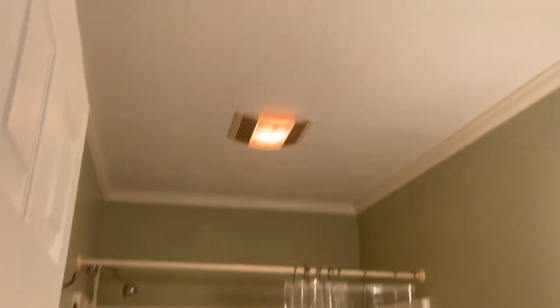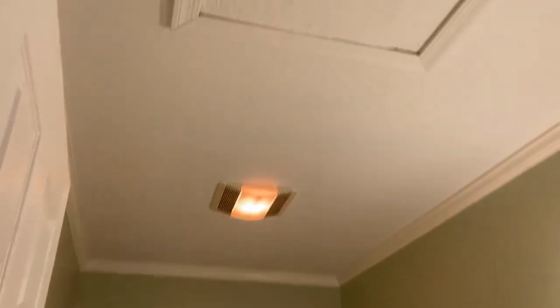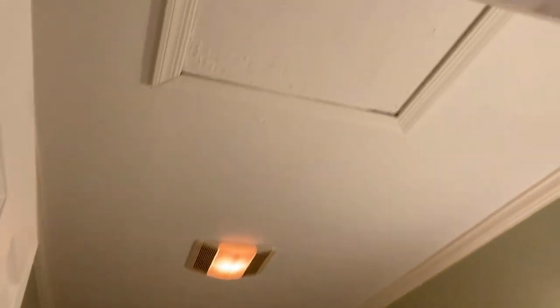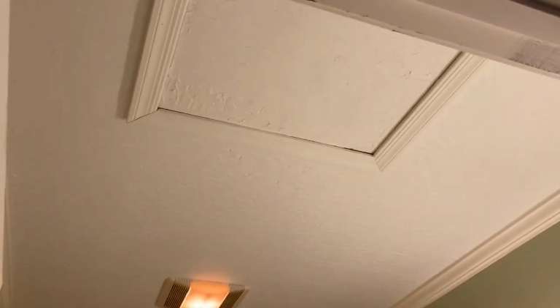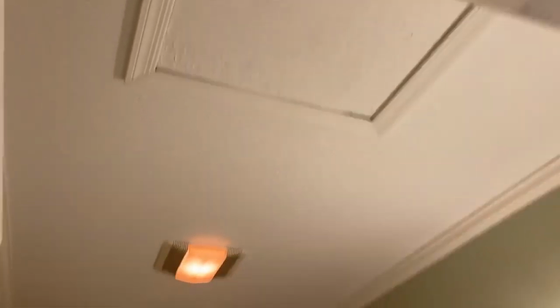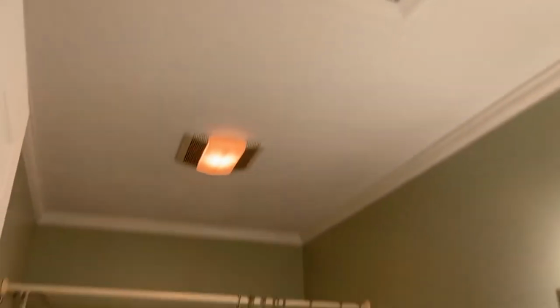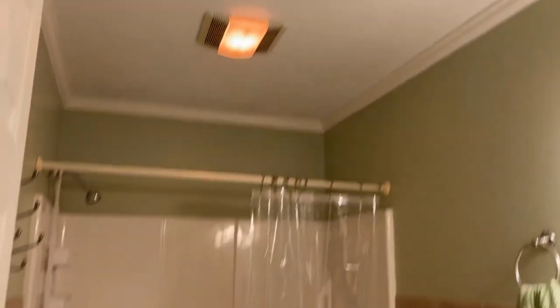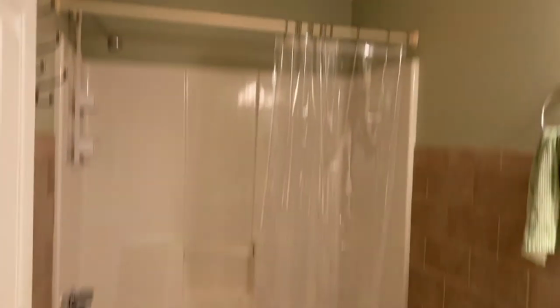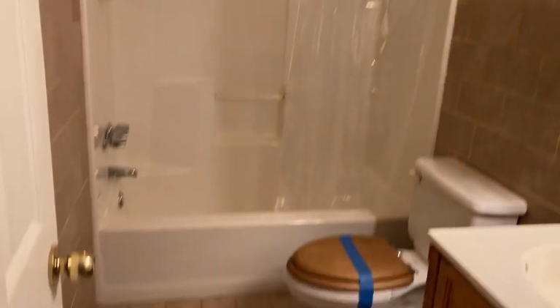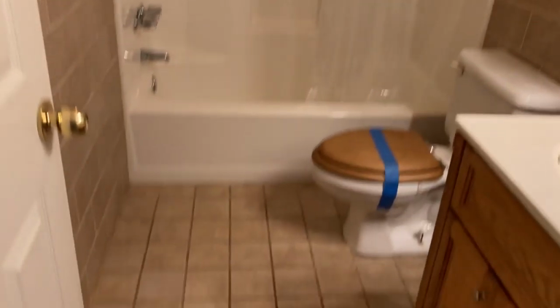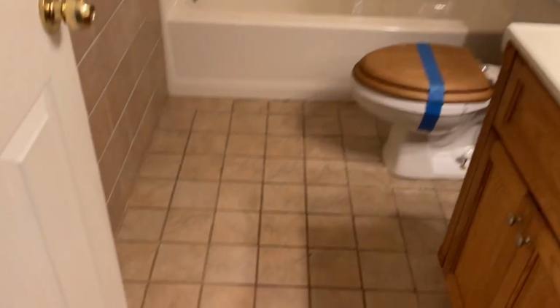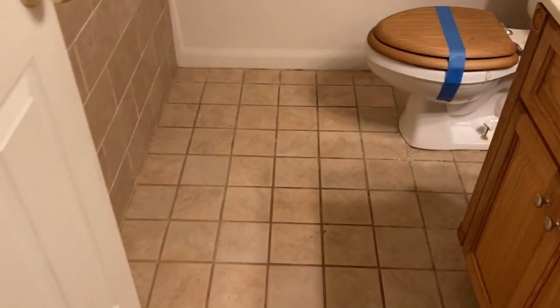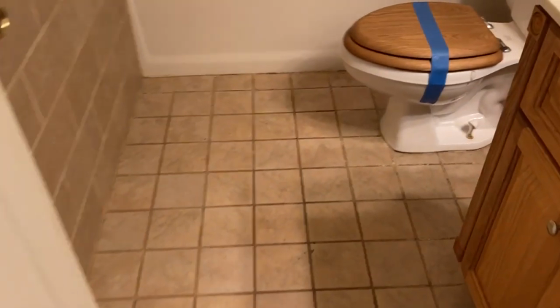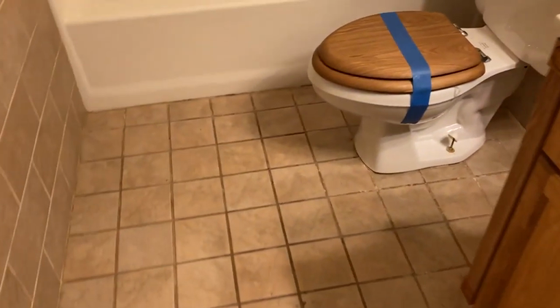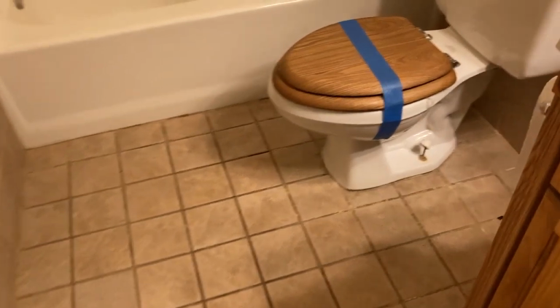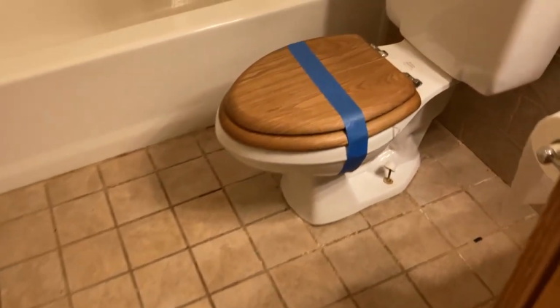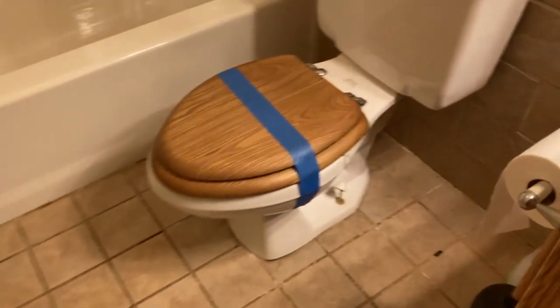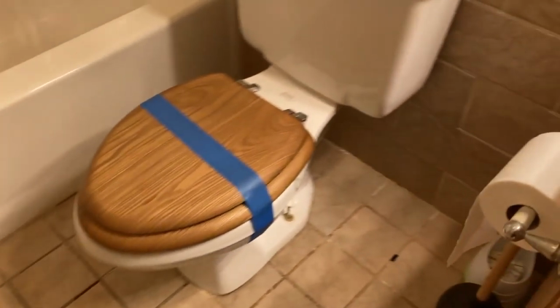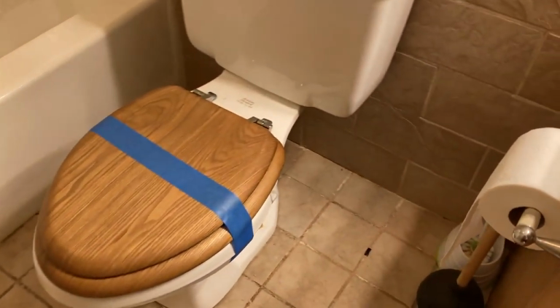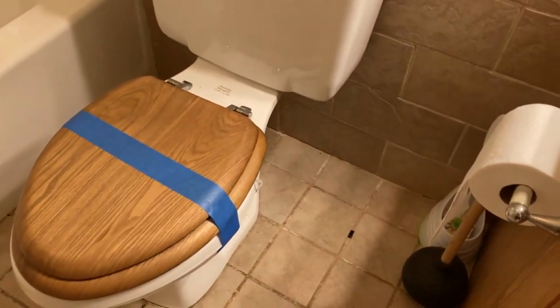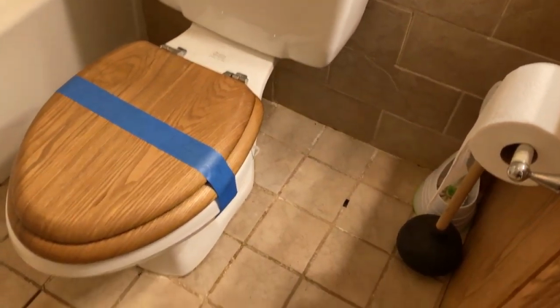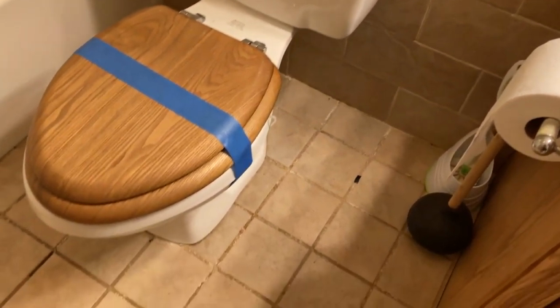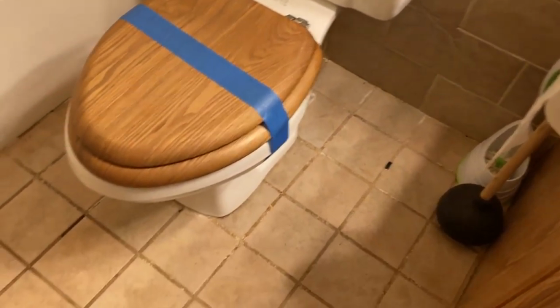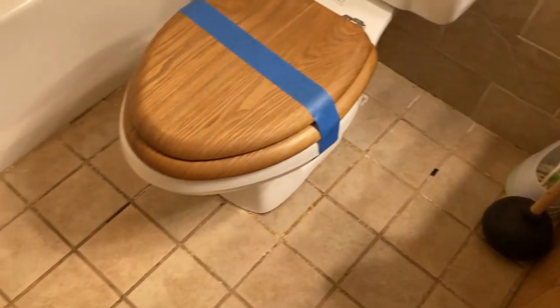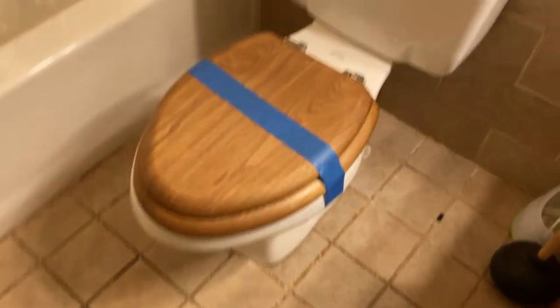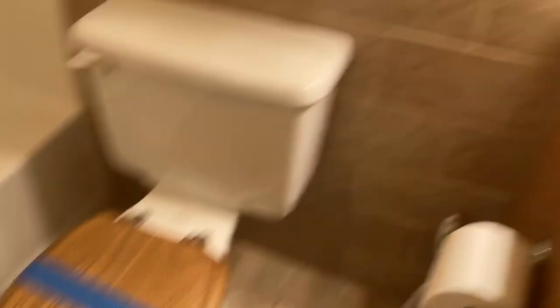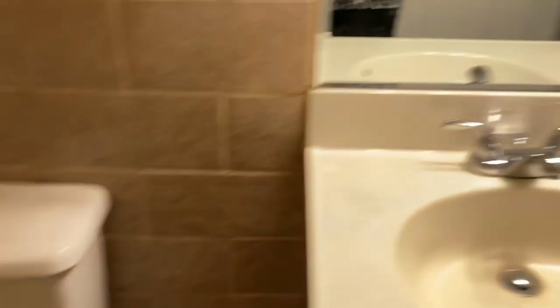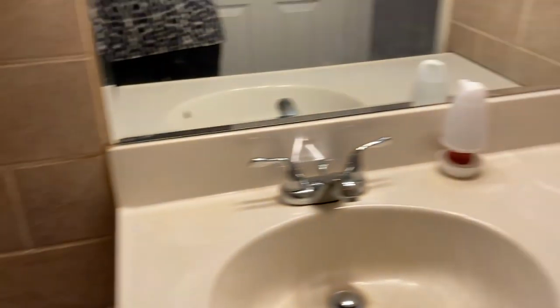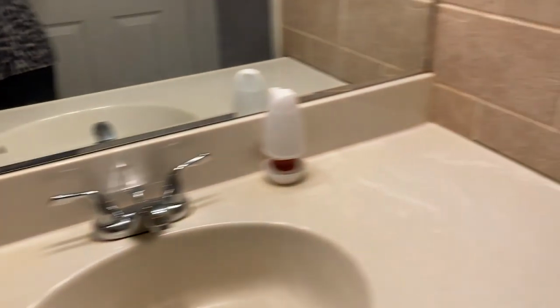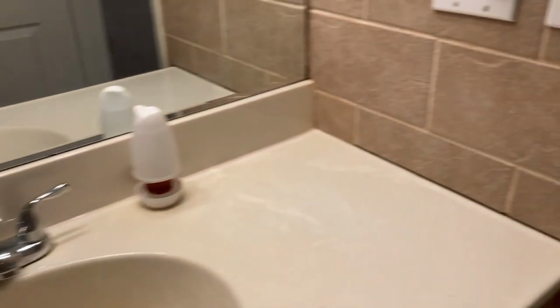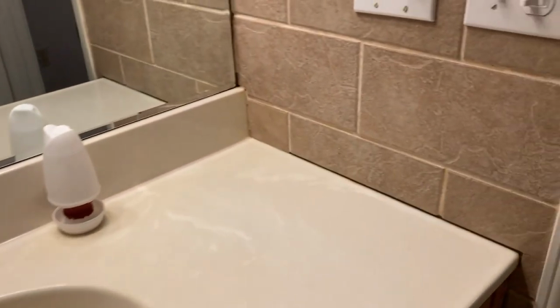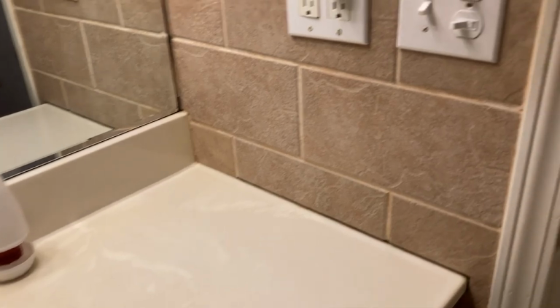Everything looks really good. I don't see any issues. The tile and grout needs to be clean but it looks okay other than that.